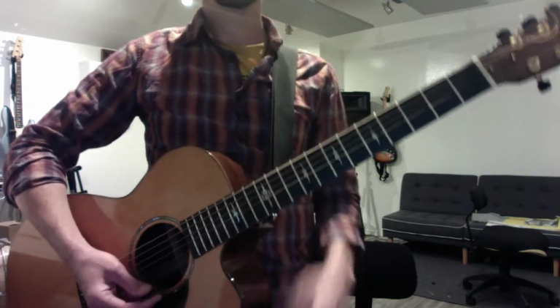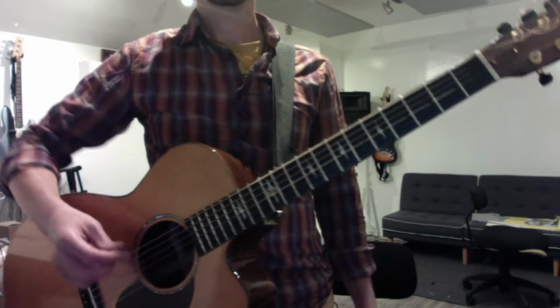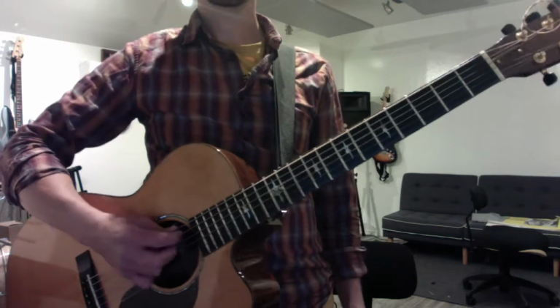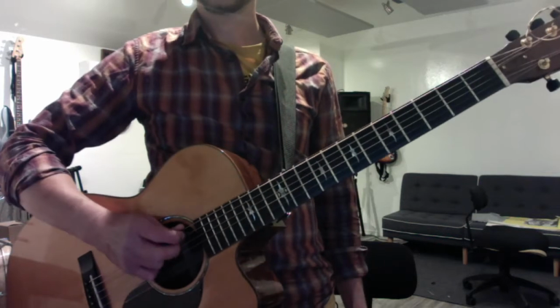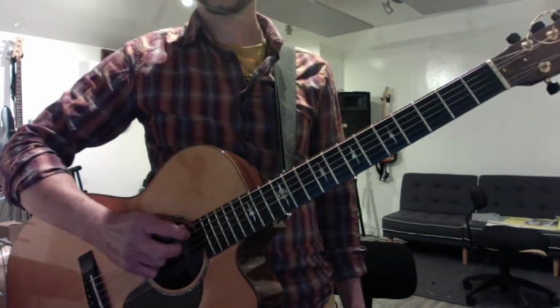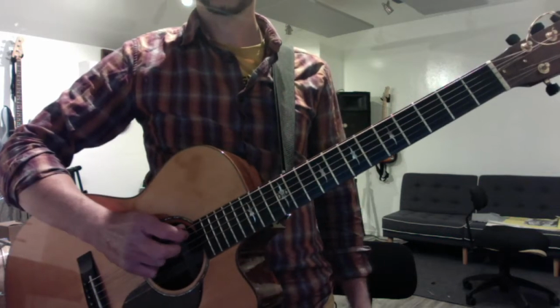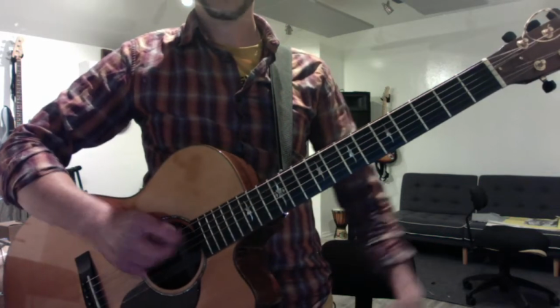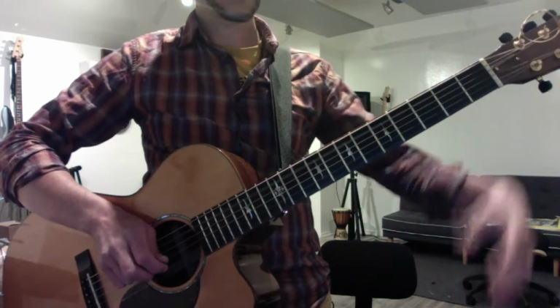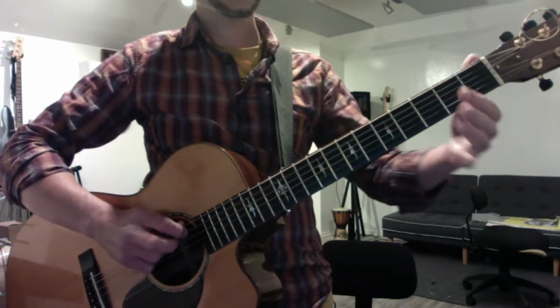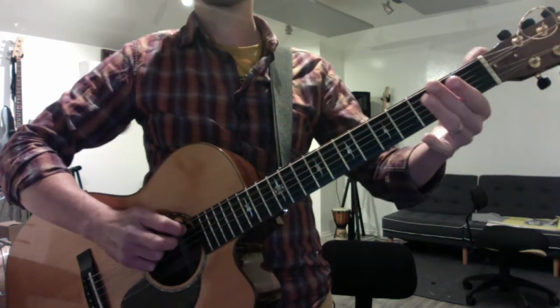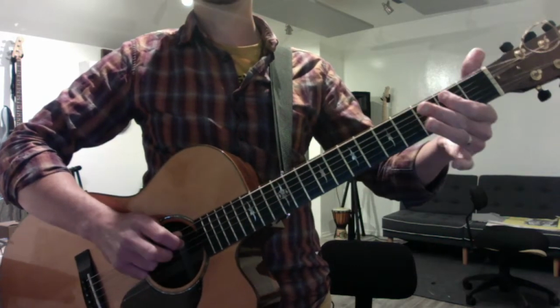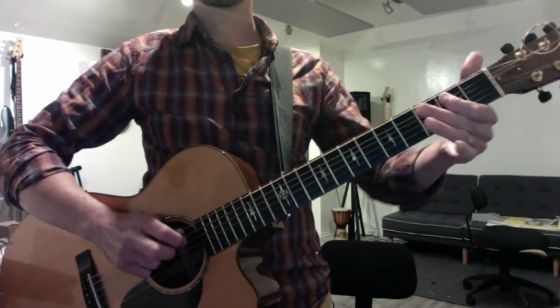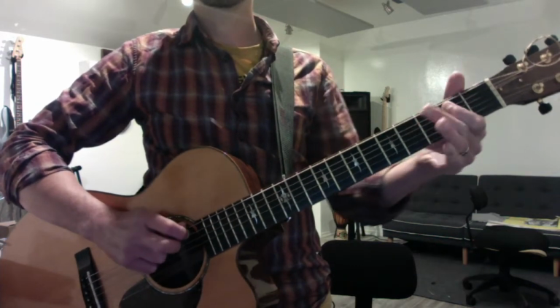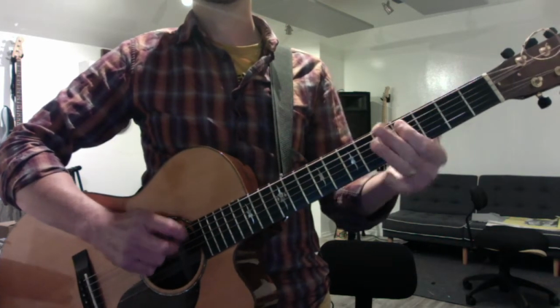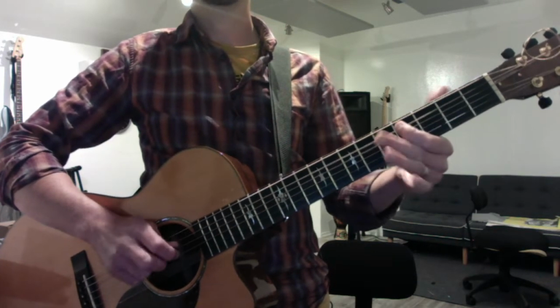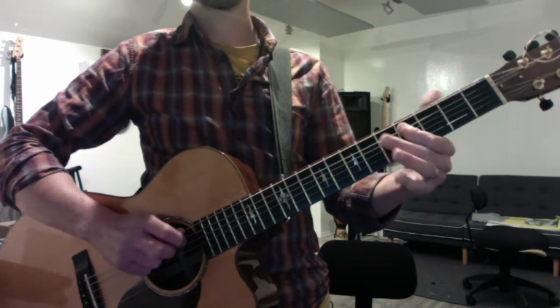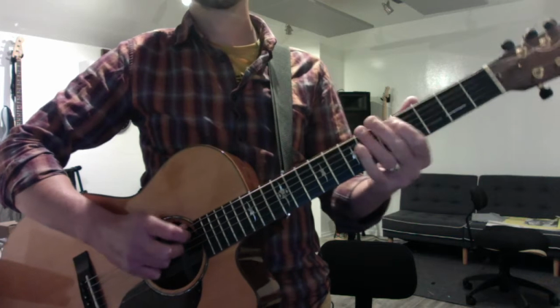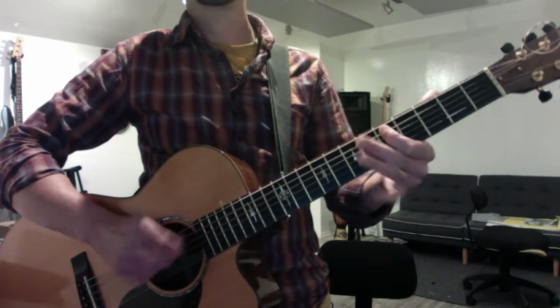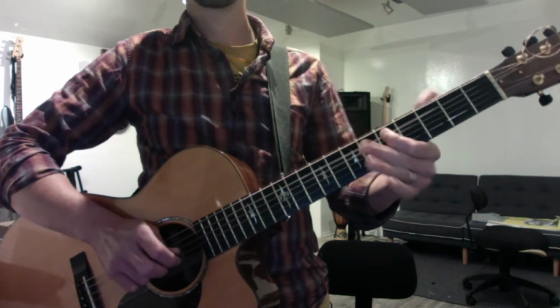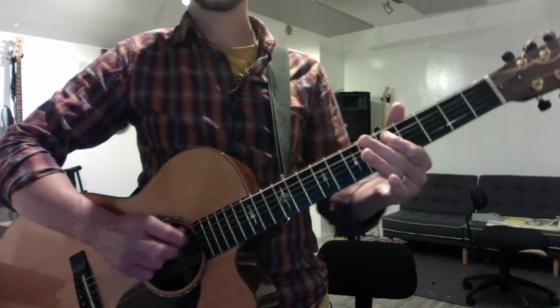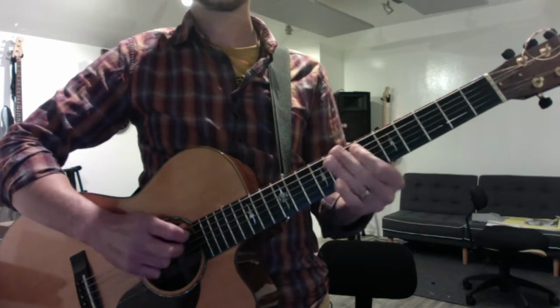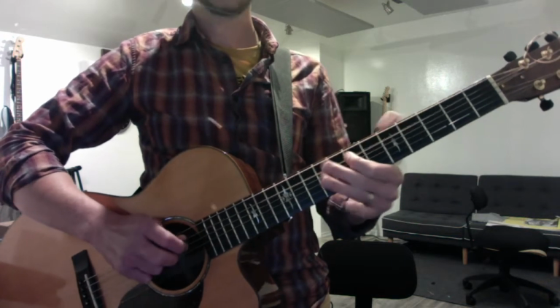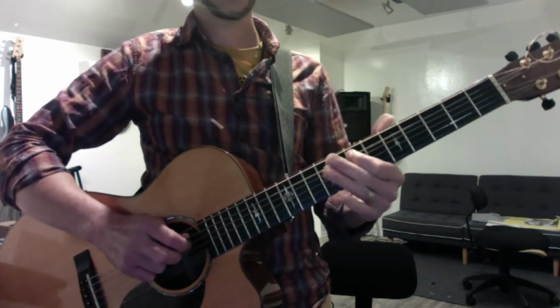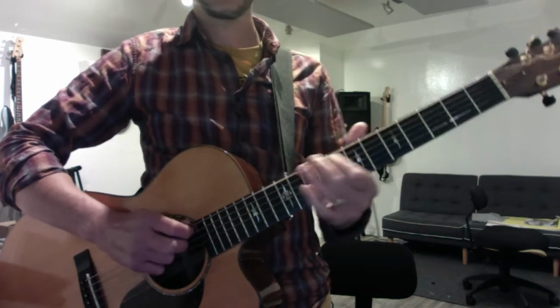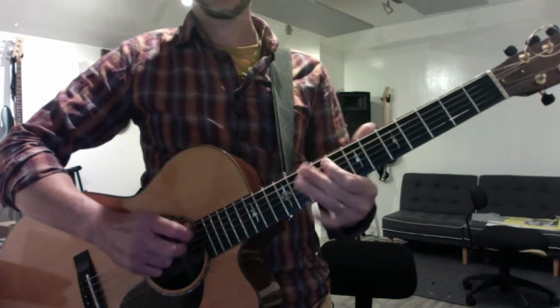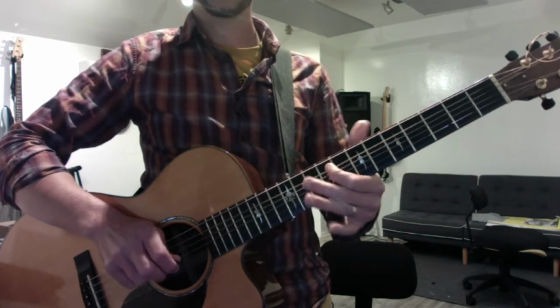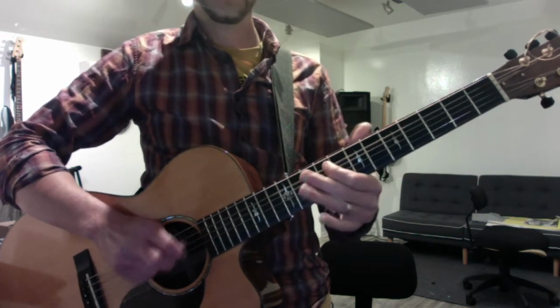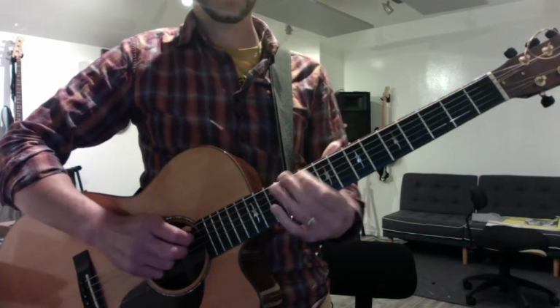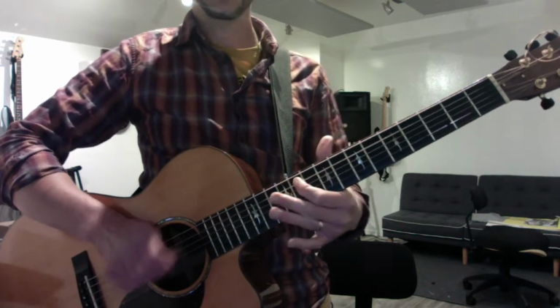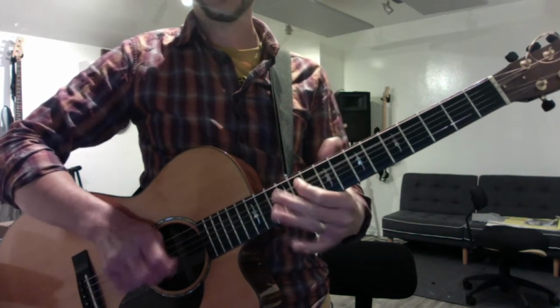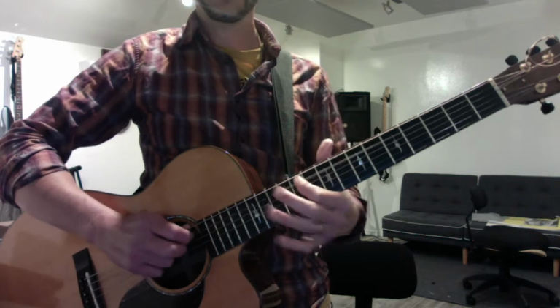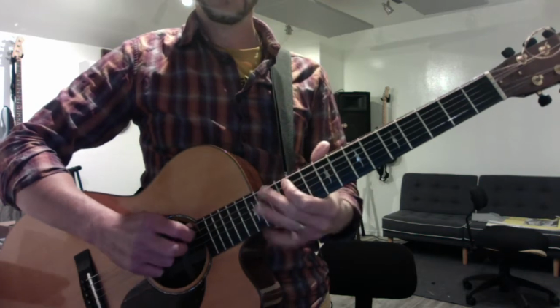Okay, then do the same thing for your A scale. Start with your single notes: A, B, C sharp, D, E, F sharp, G sharp, A.